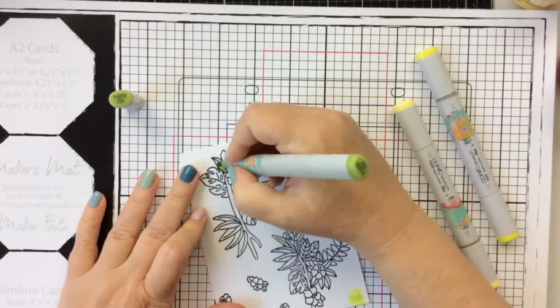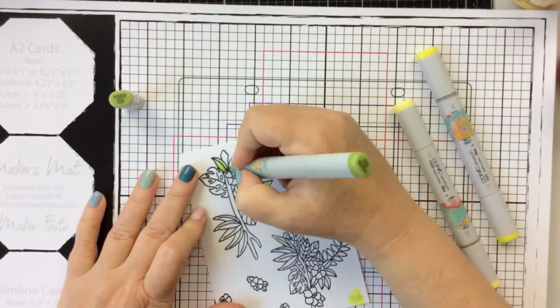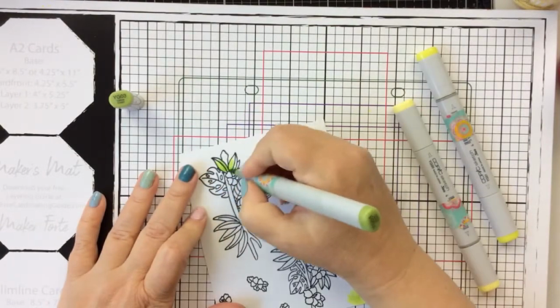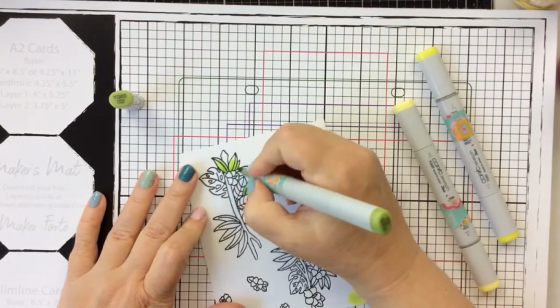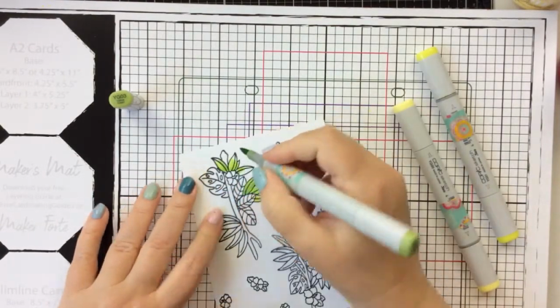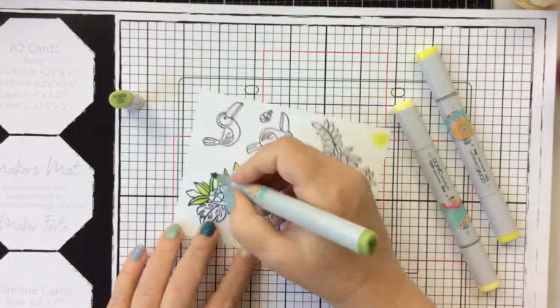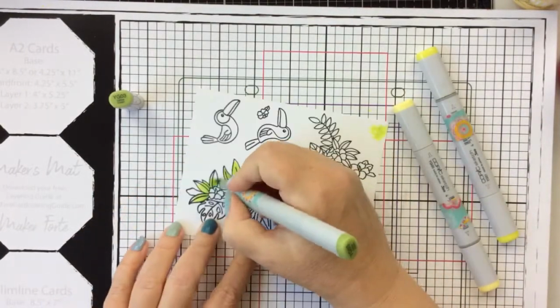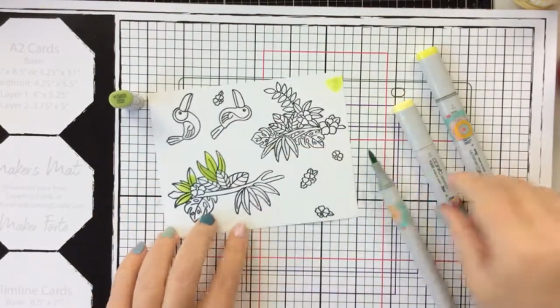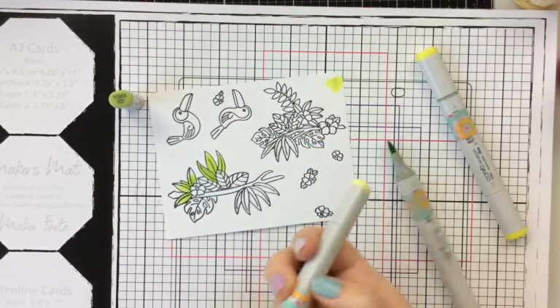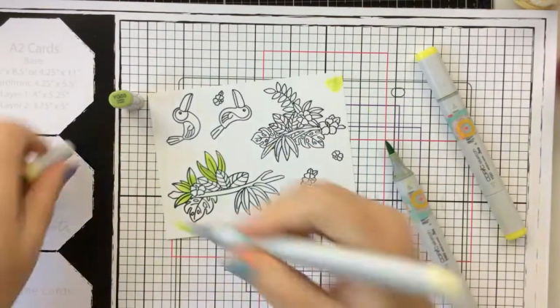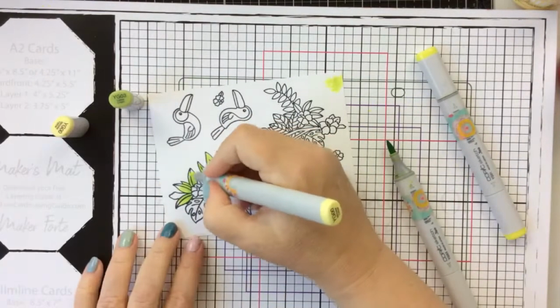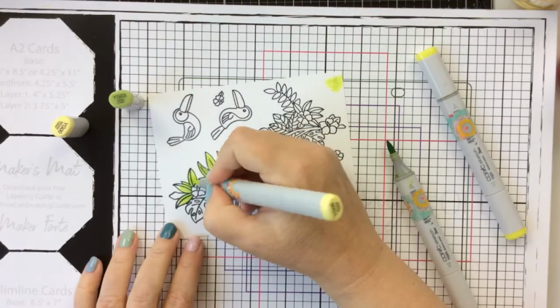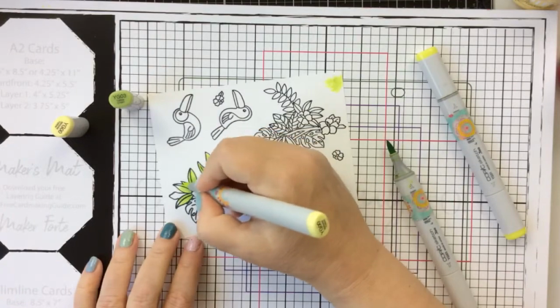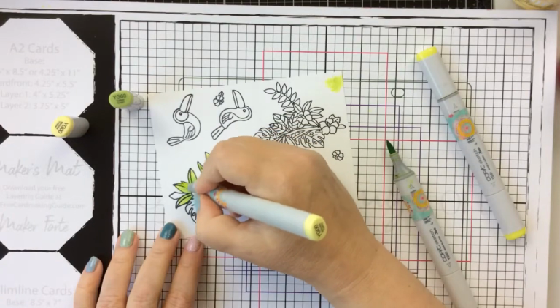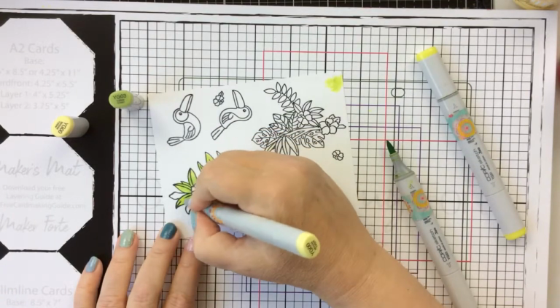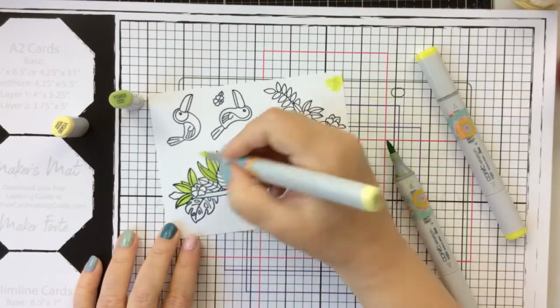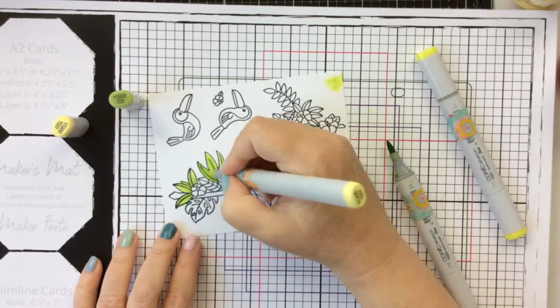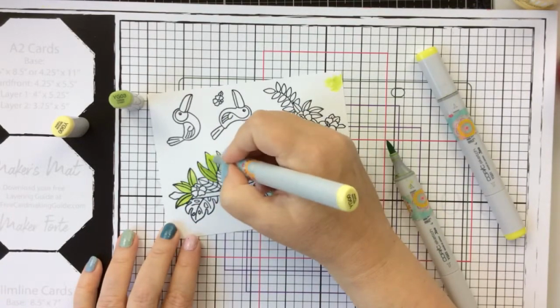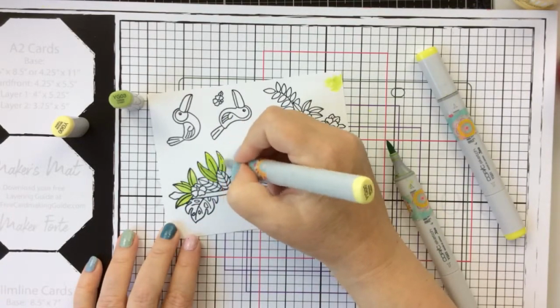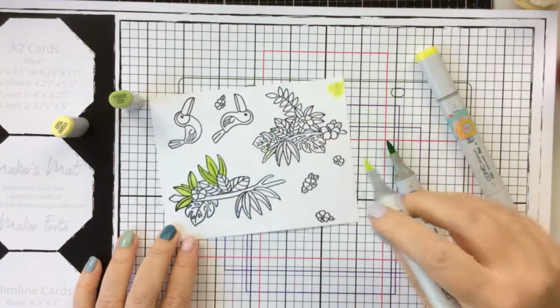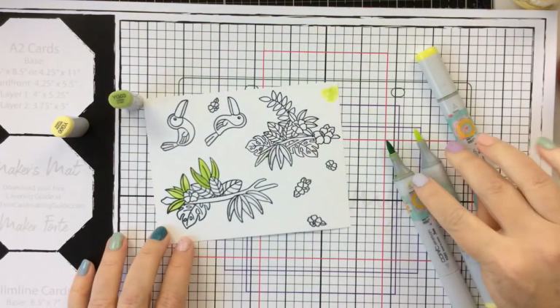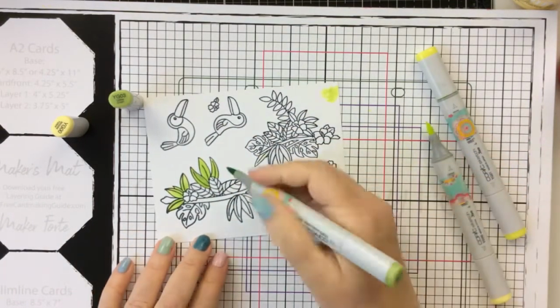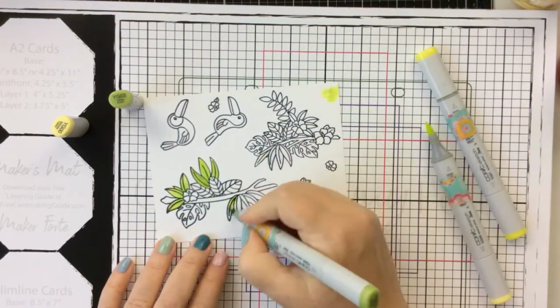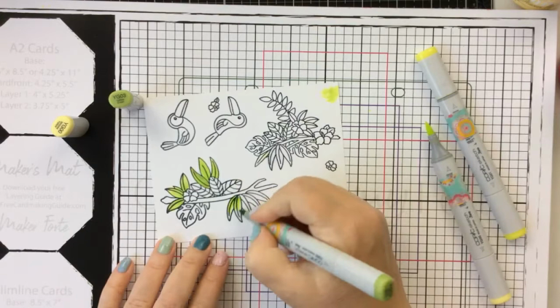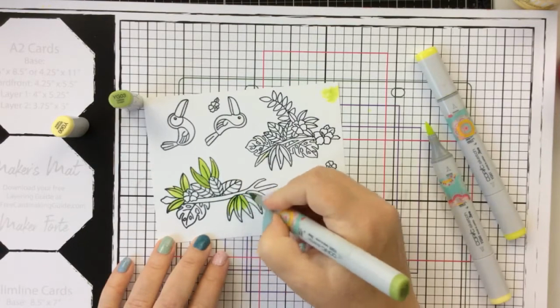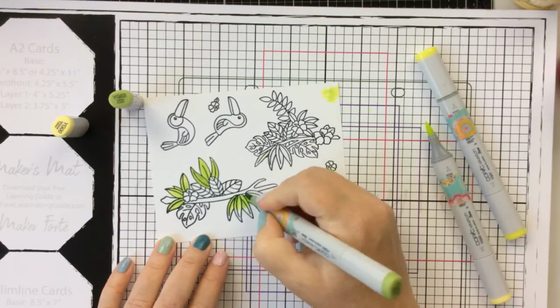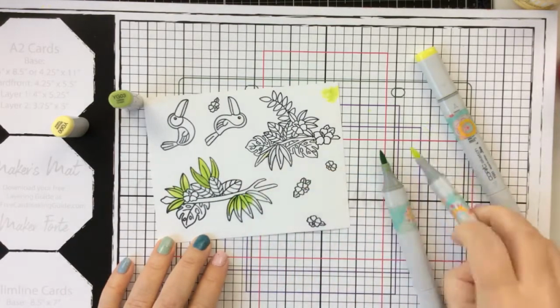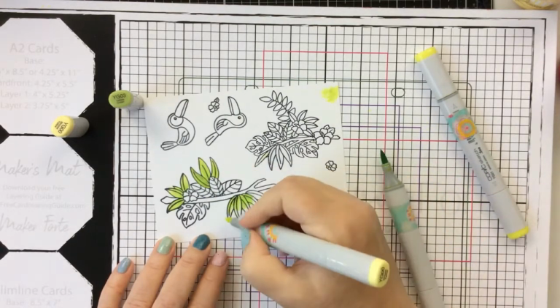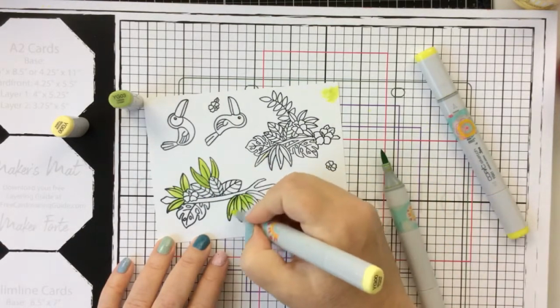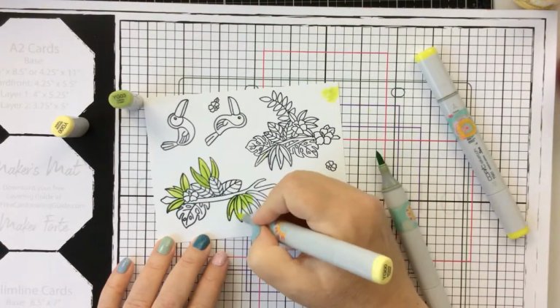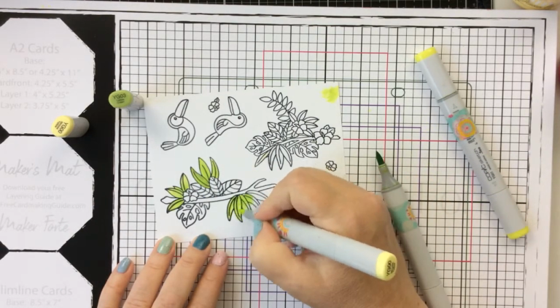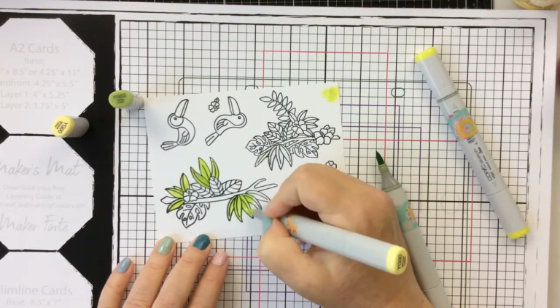So I've pulled out my Maker's Mat here, which is kind of like a large paper pad, and this is going to work great for Copic coloring instead of using my glass mat.